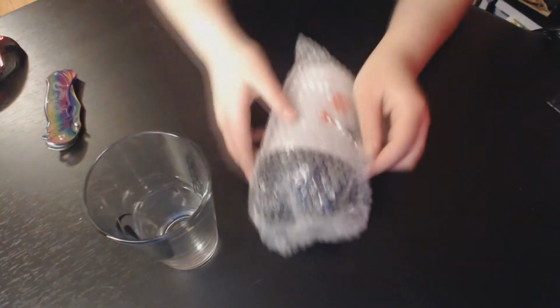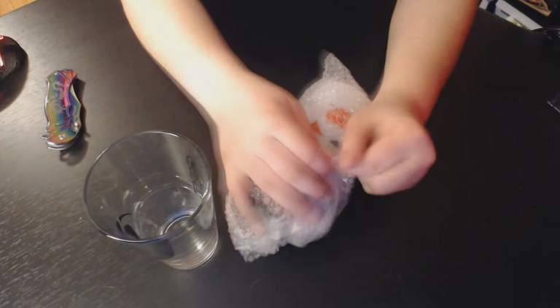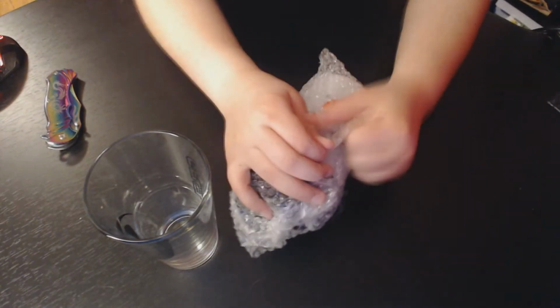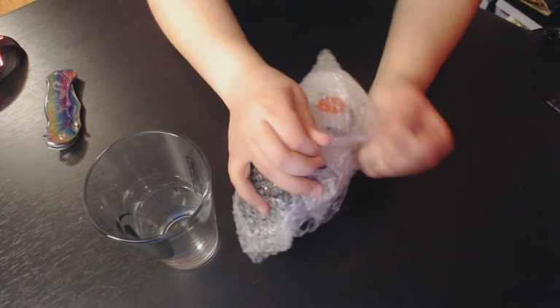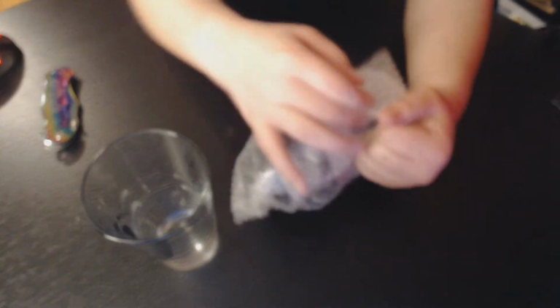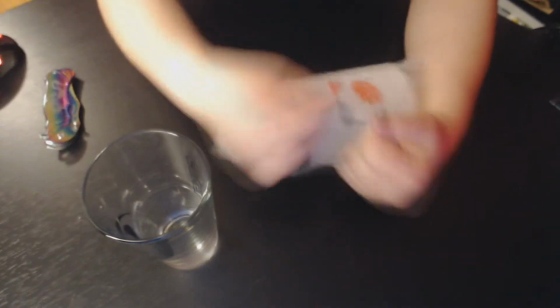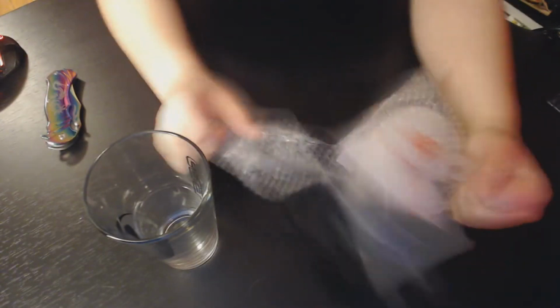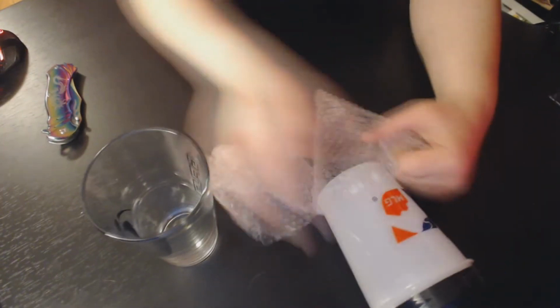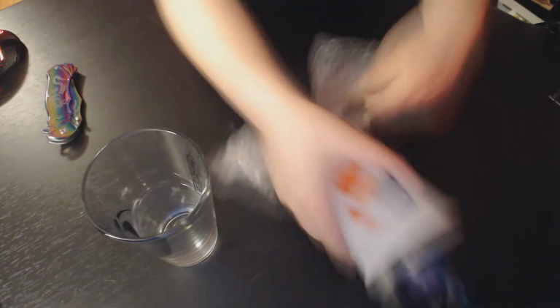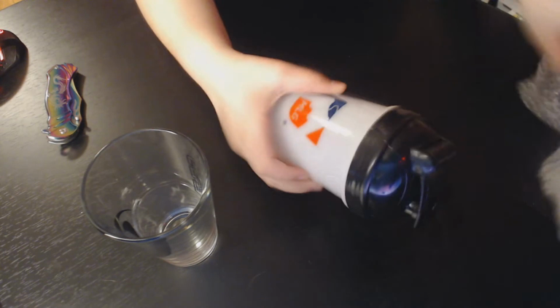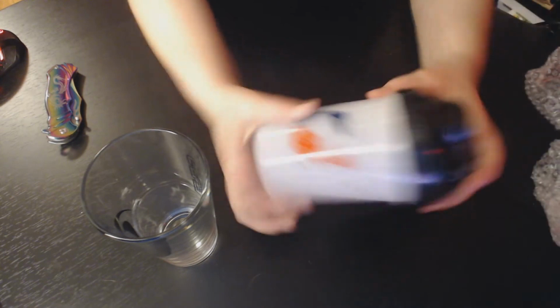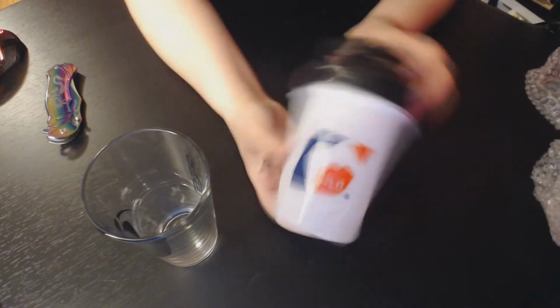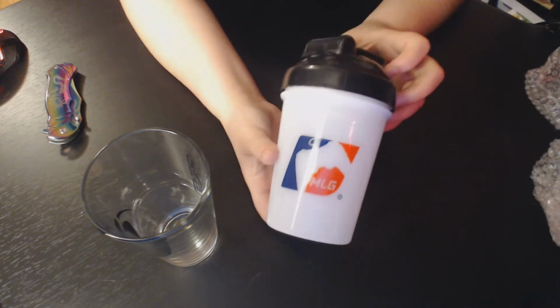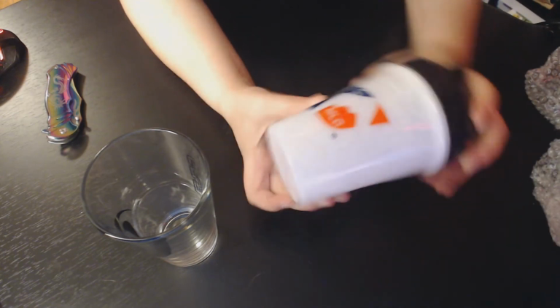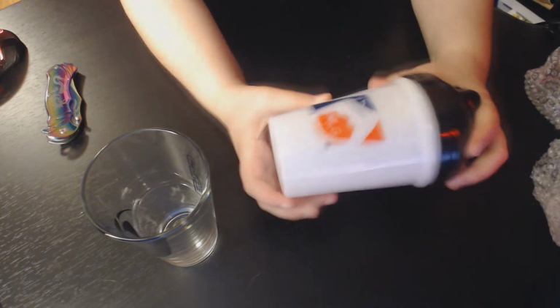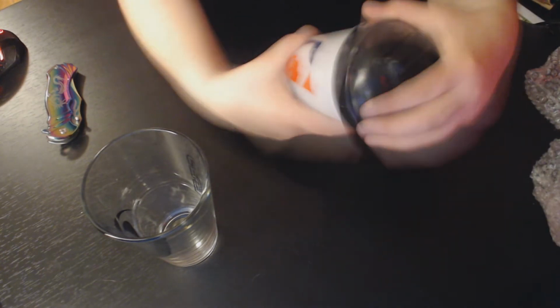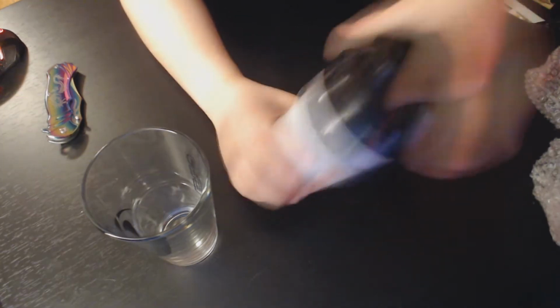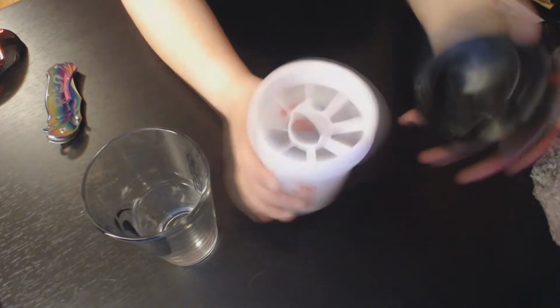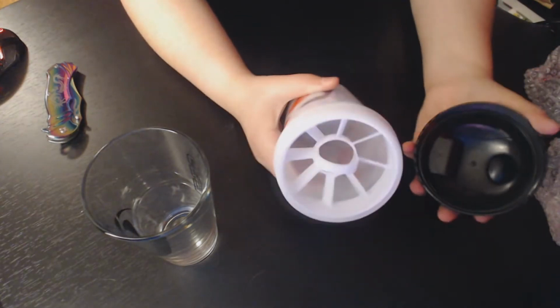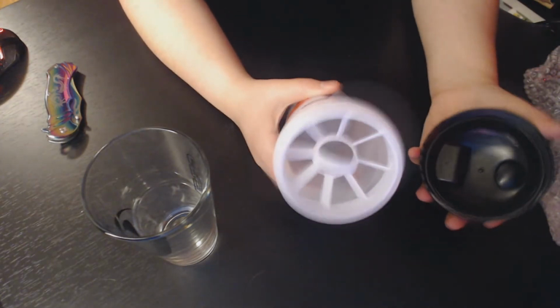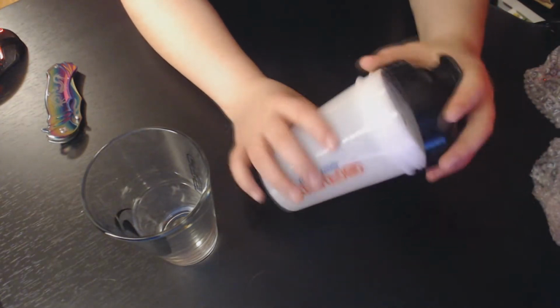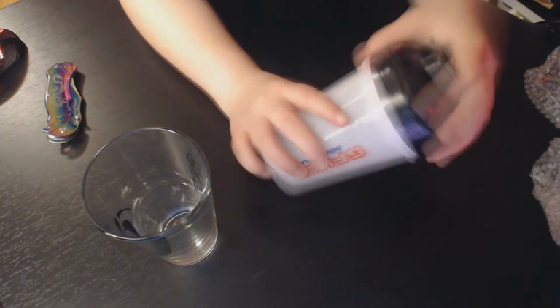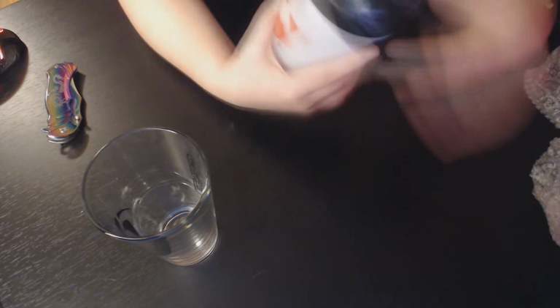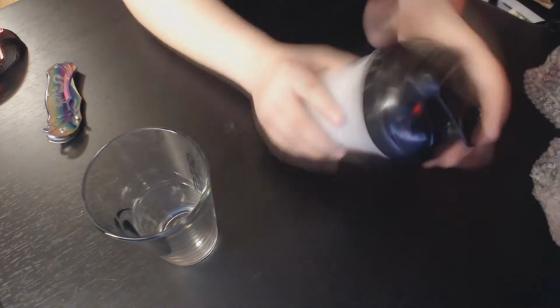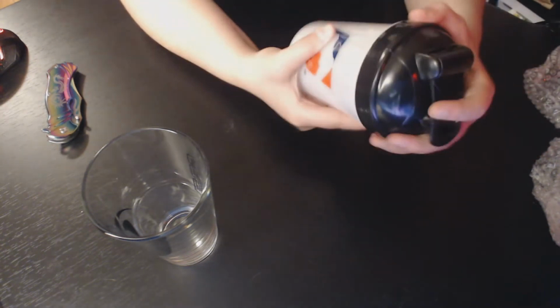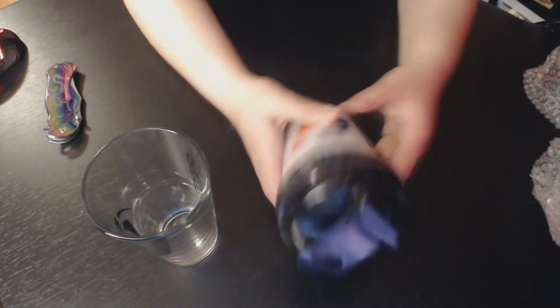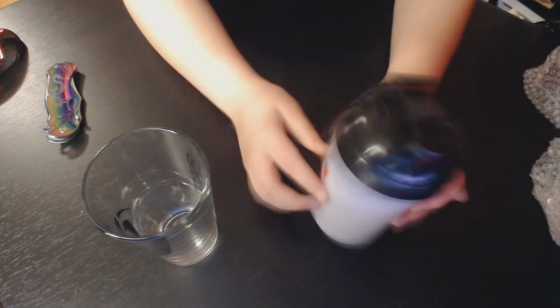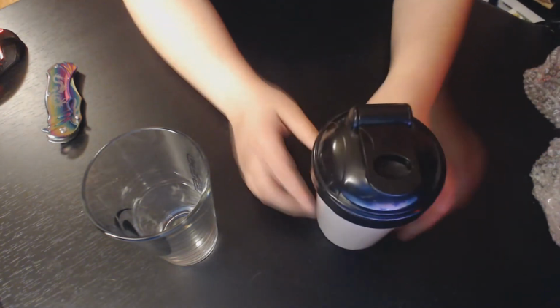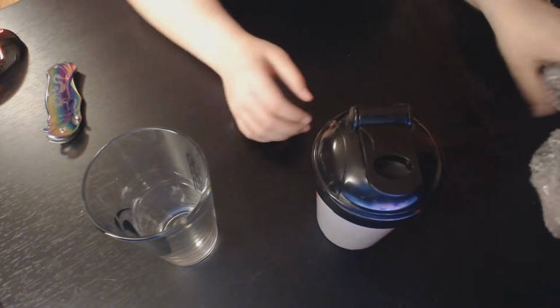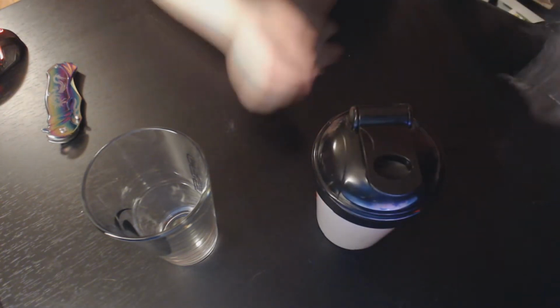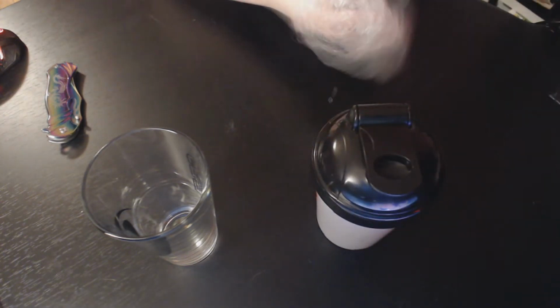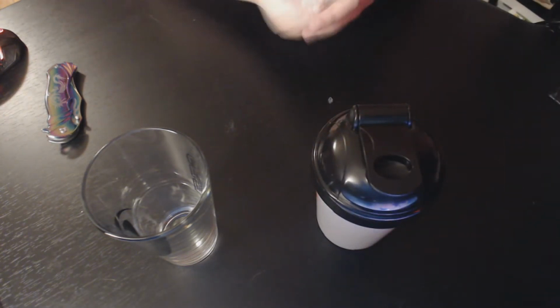Now we have the MLG shaker, which I've been dying to get right here. It's beautiful. There's a light mixer on the inside. Let's get to the next one.